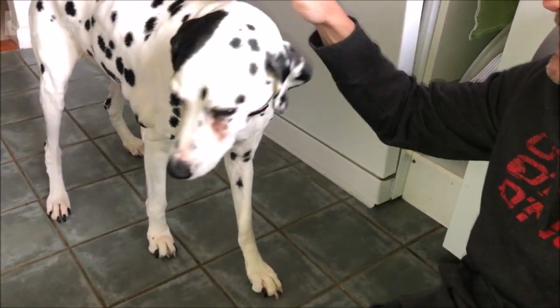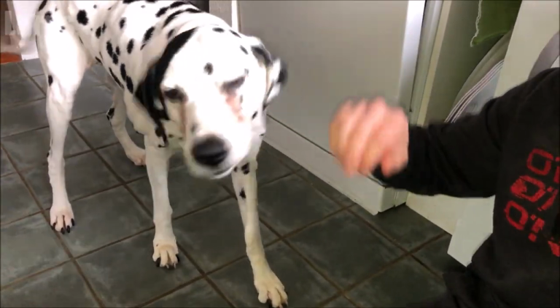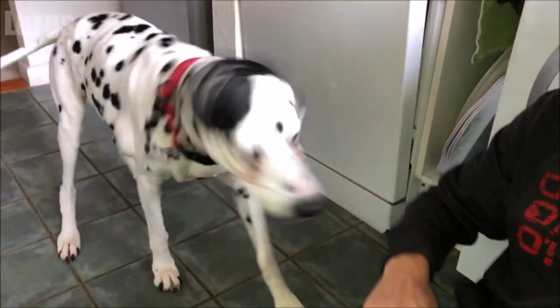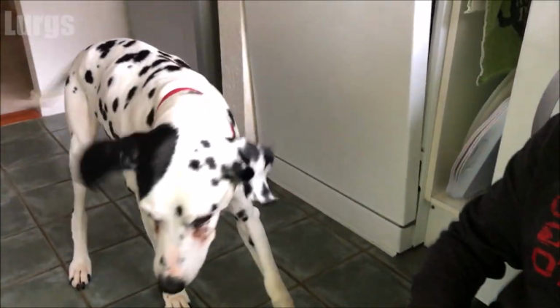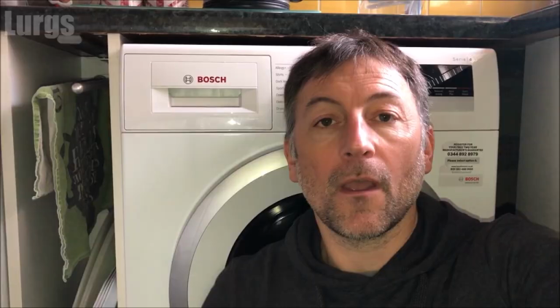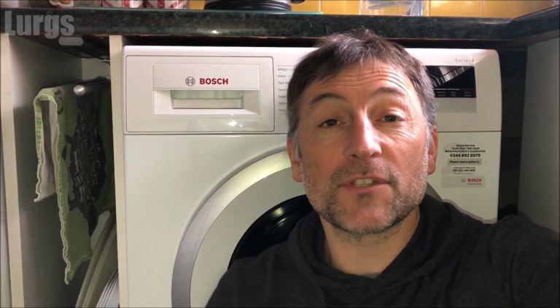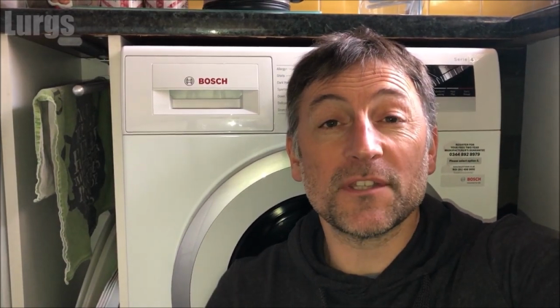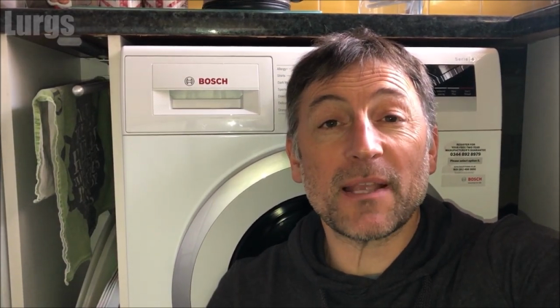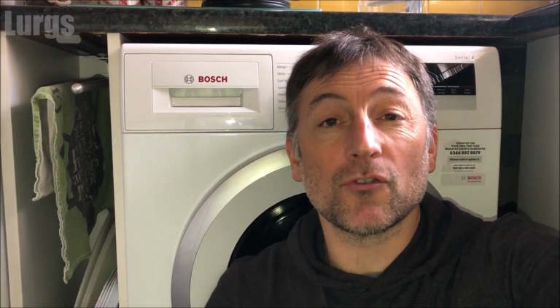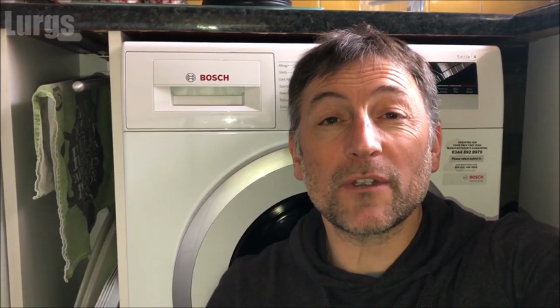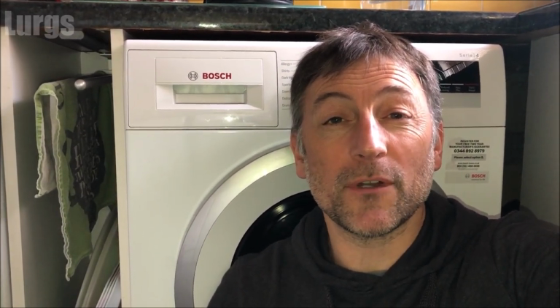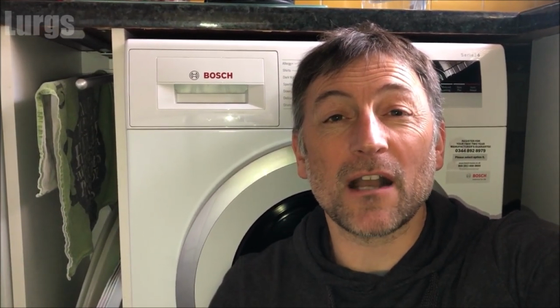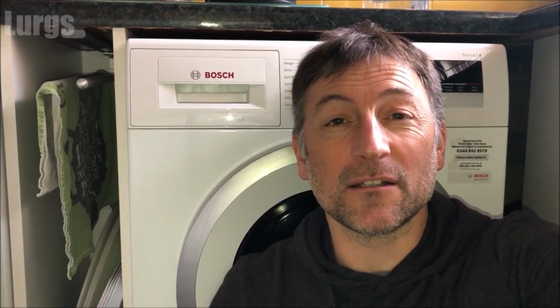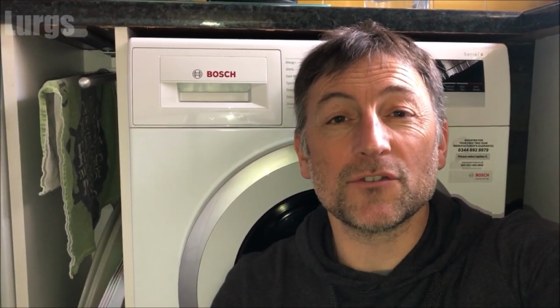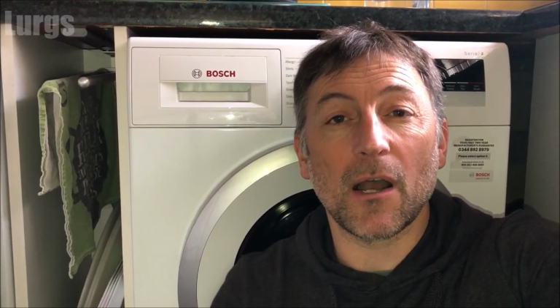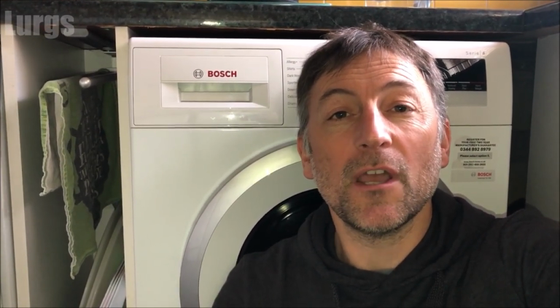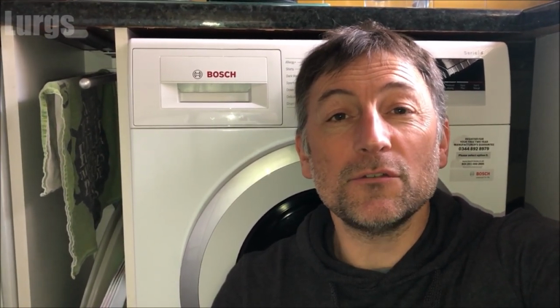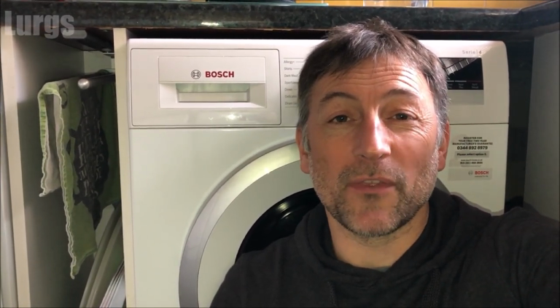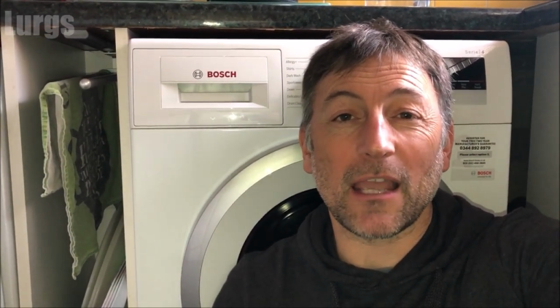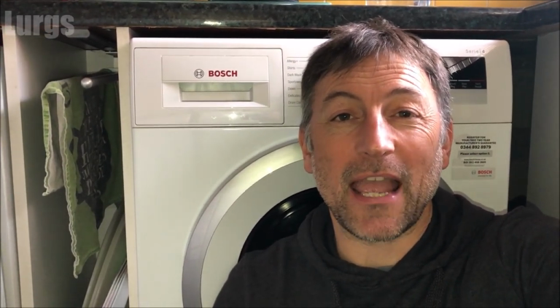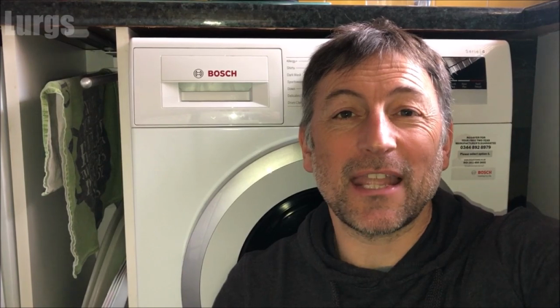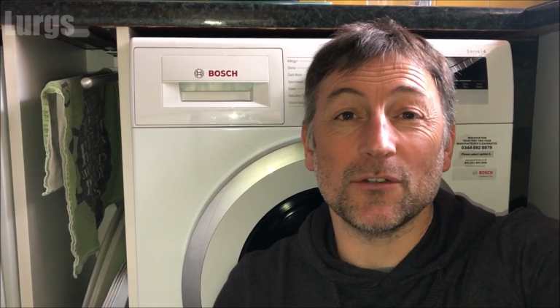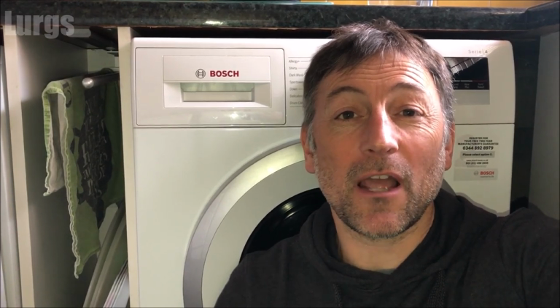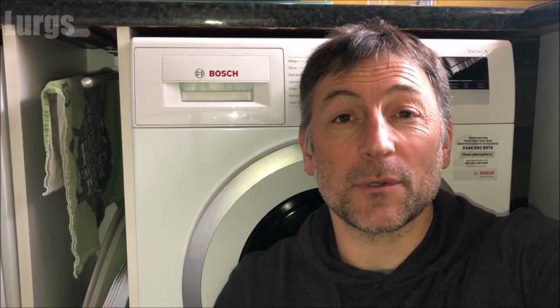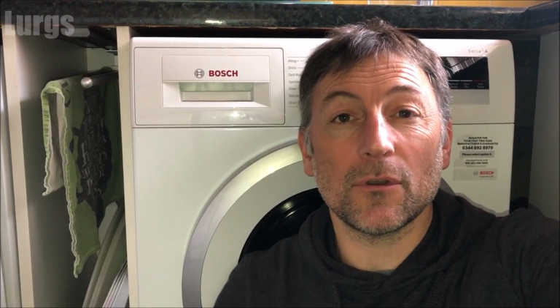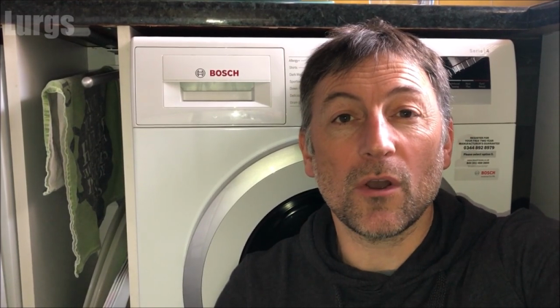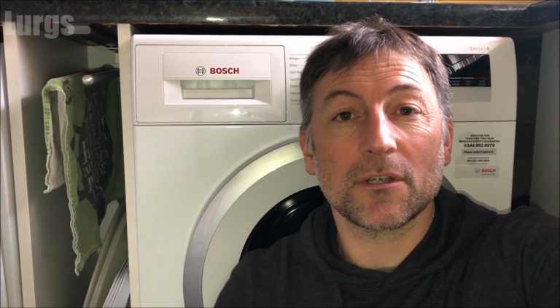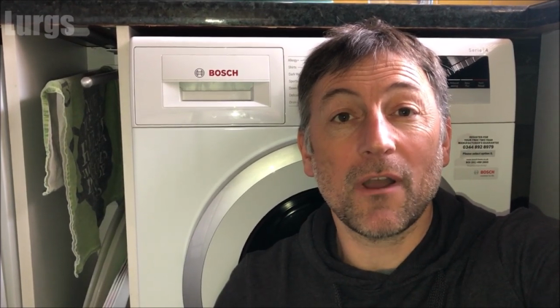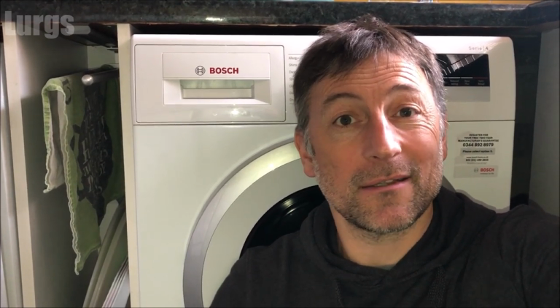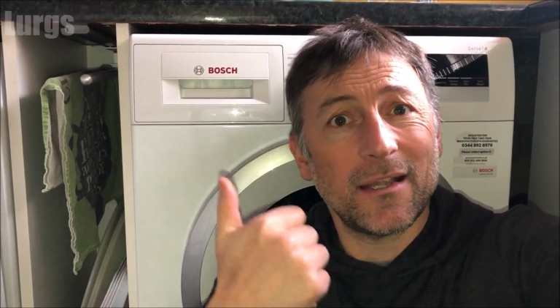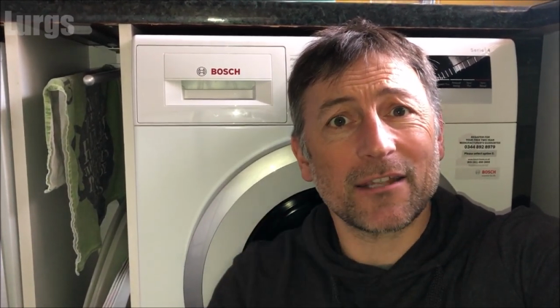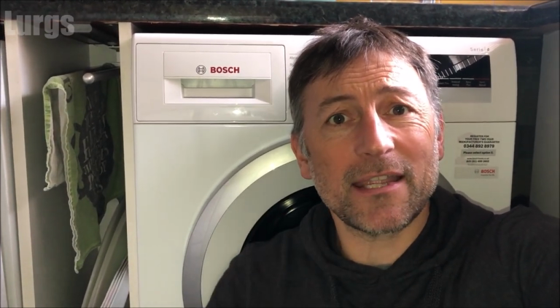Over time the dispenser drawer will get full of gunk and gunge and mould, and you don't want that going down and getting in your clothes when you do a wash. Right, let's get cracking.